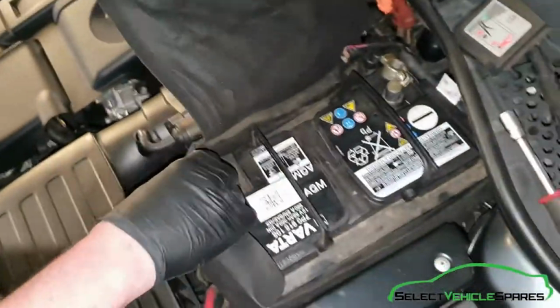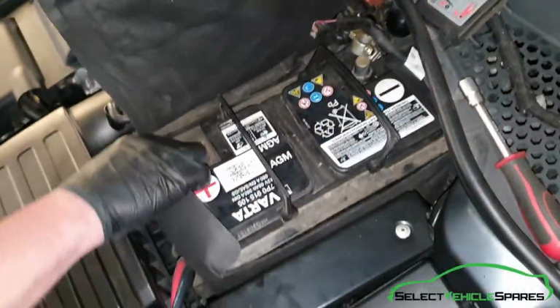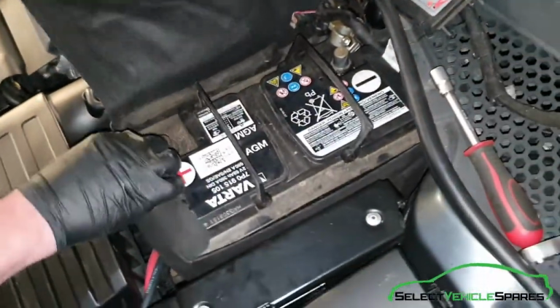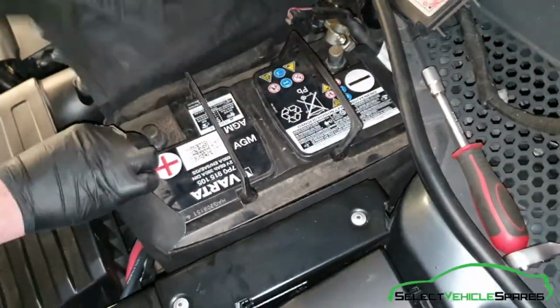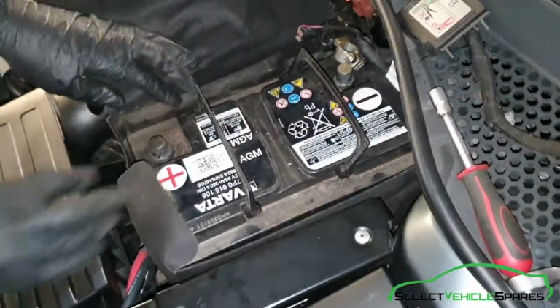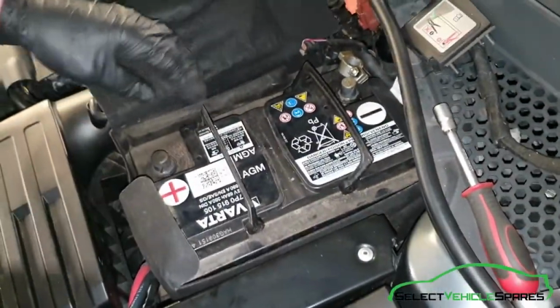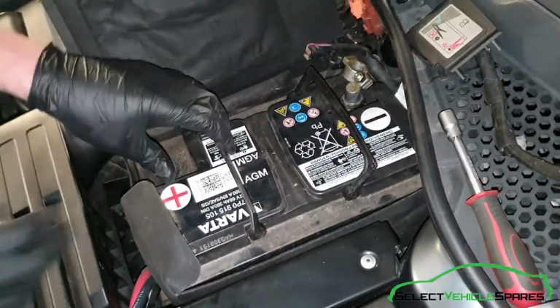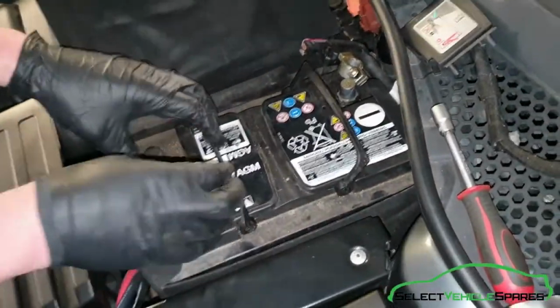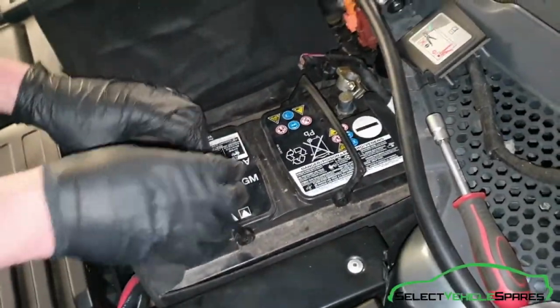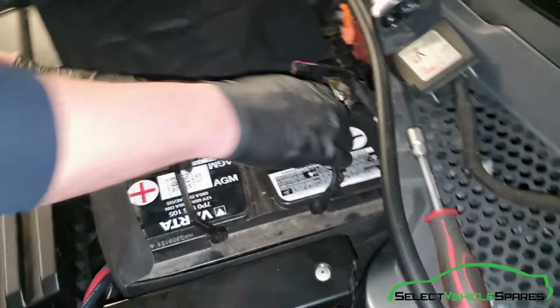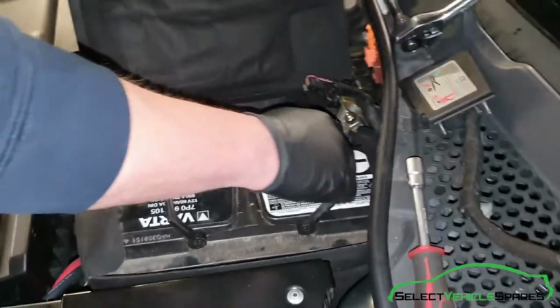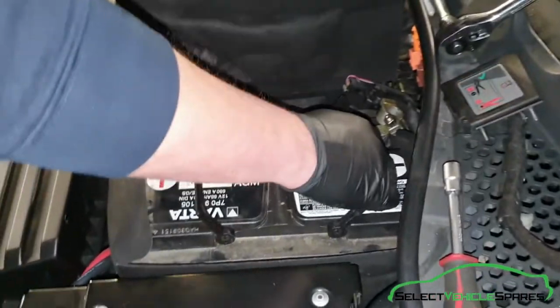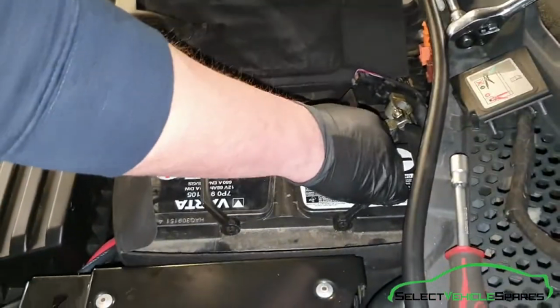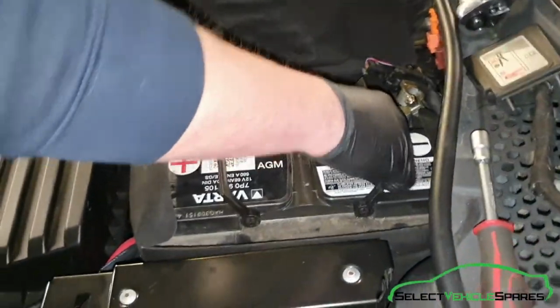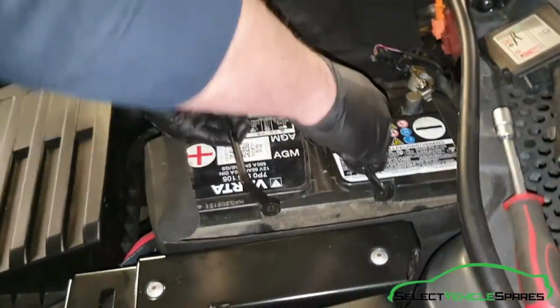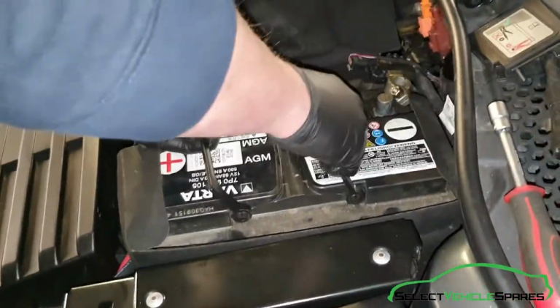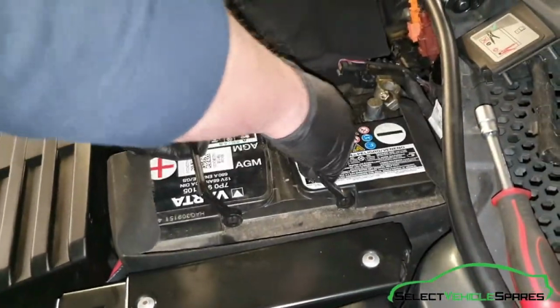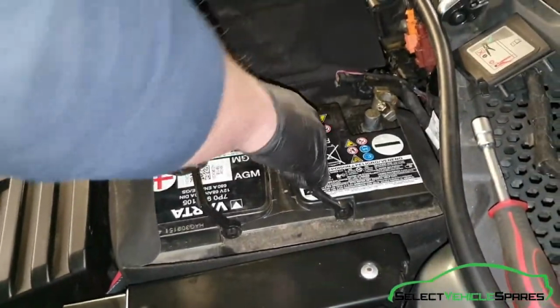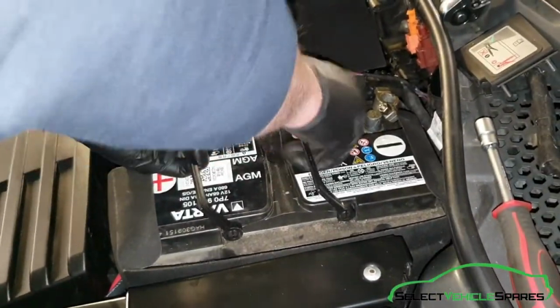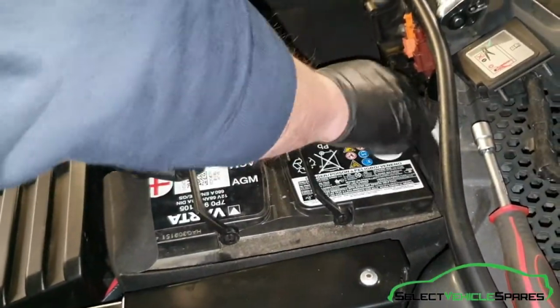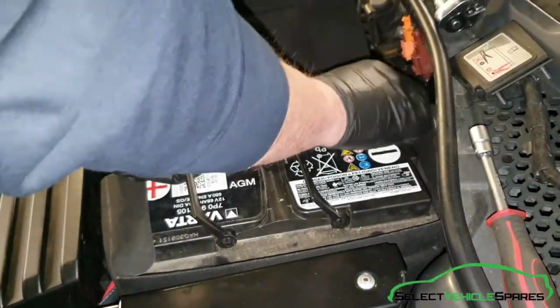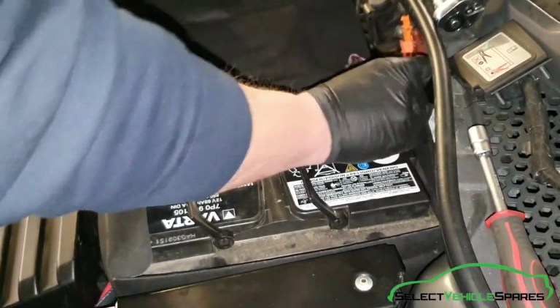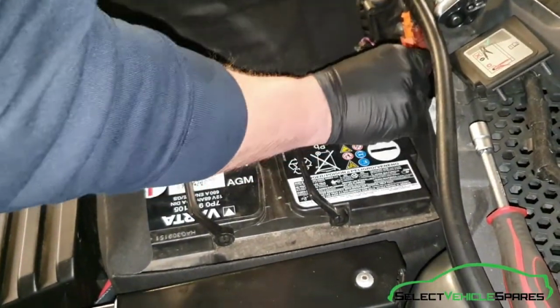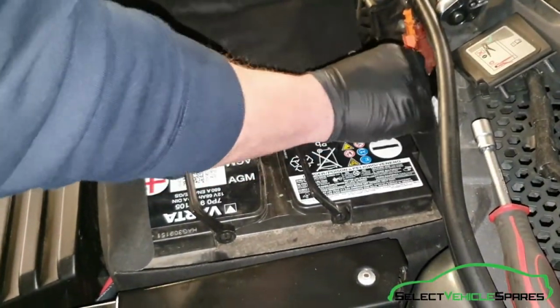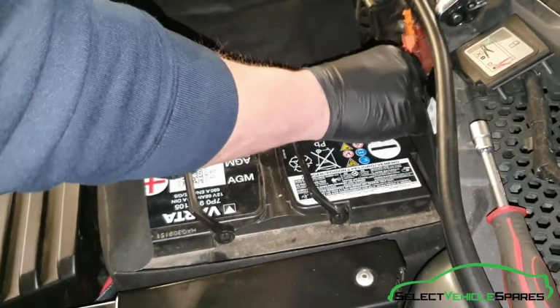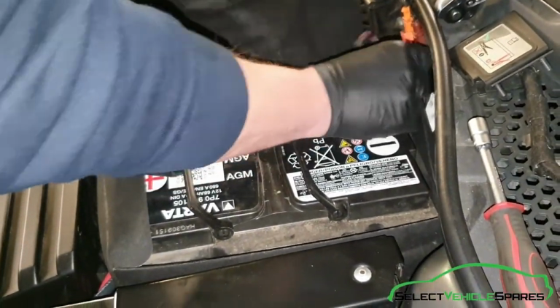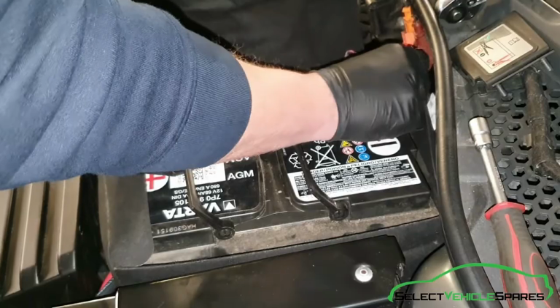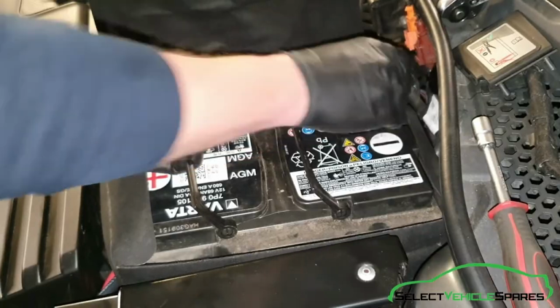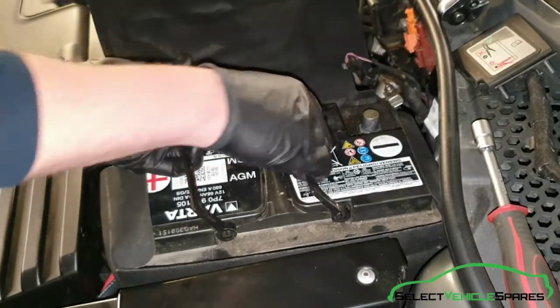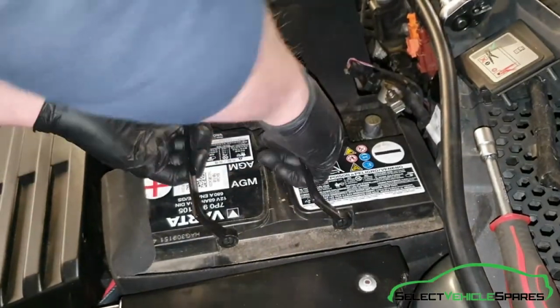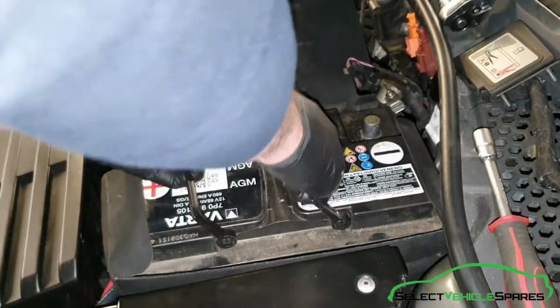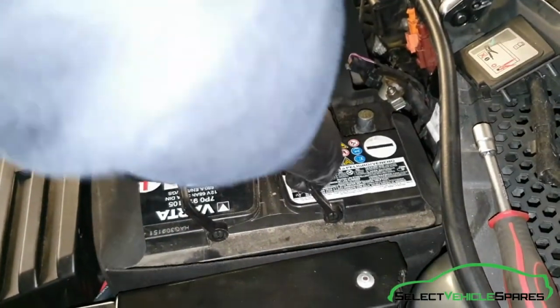Now you should be able to pull the battery out. It's quite heavy, so use the handles. It should pull straight up towards you — just make sure you're not going to snag any cables while you're pulling it out.